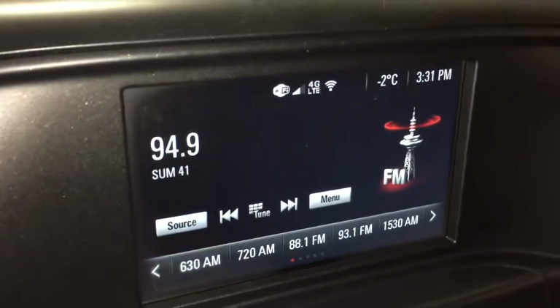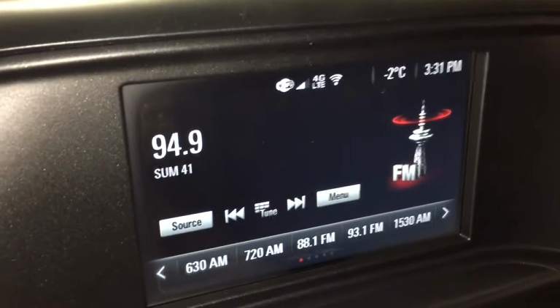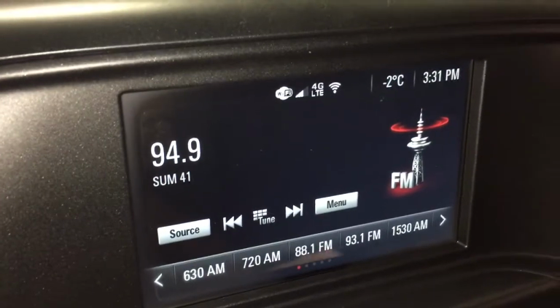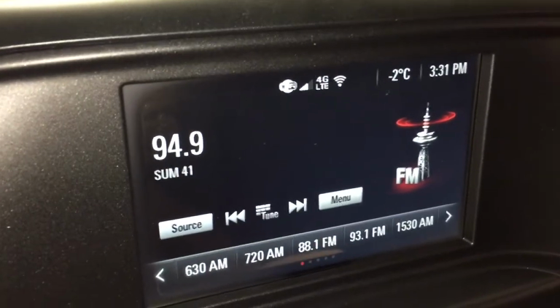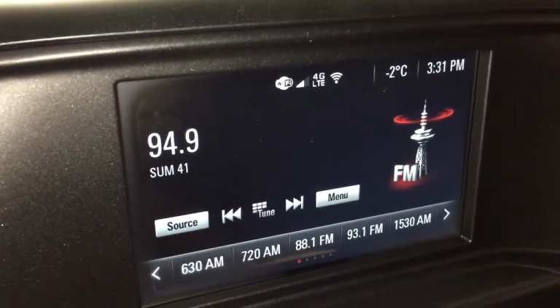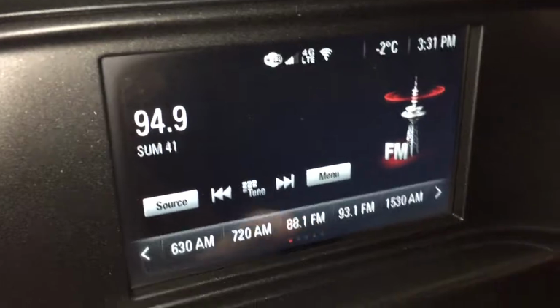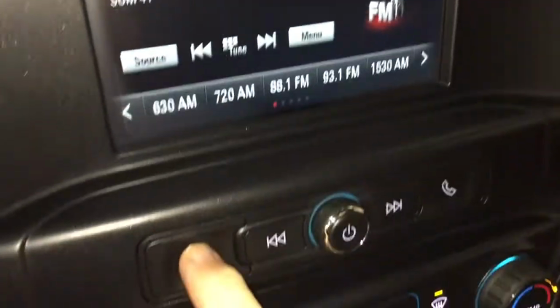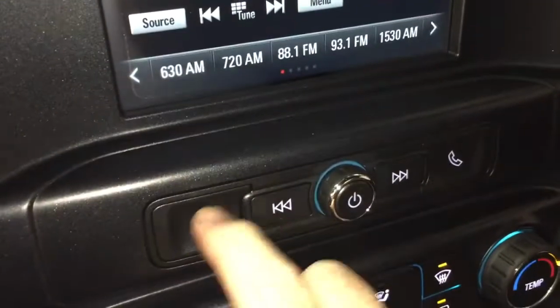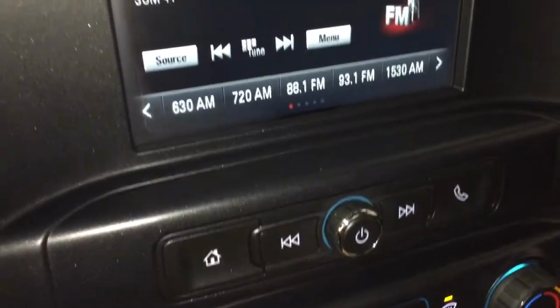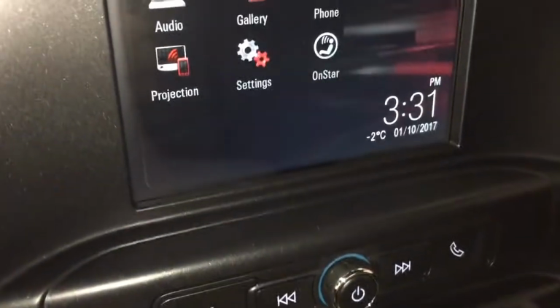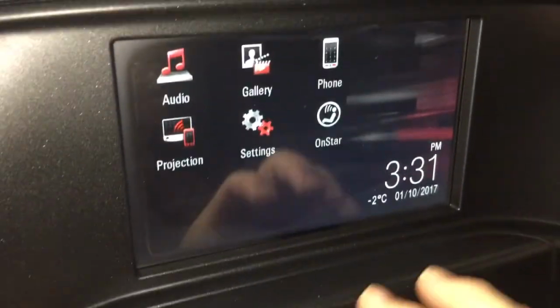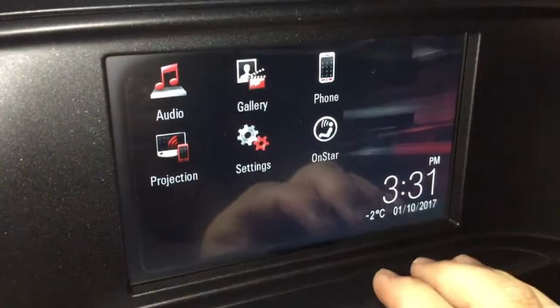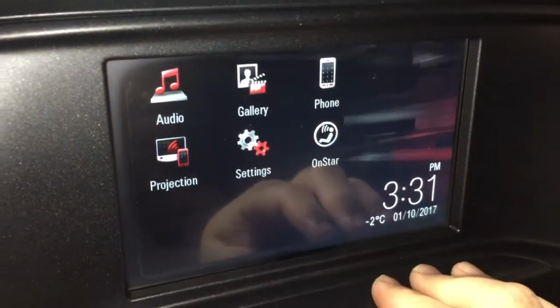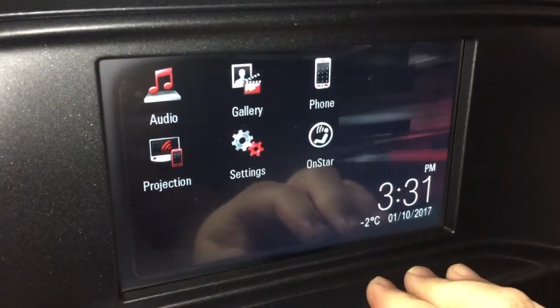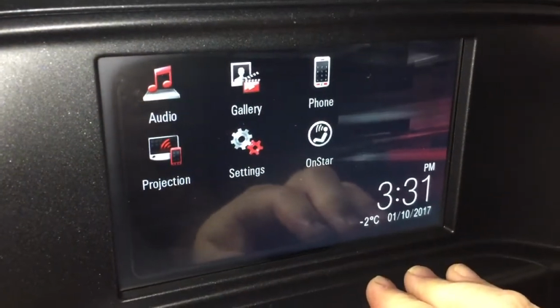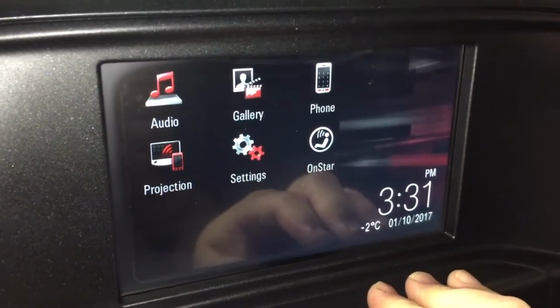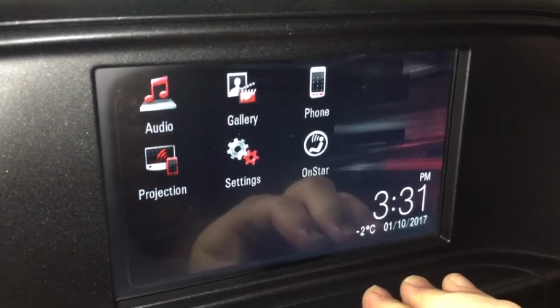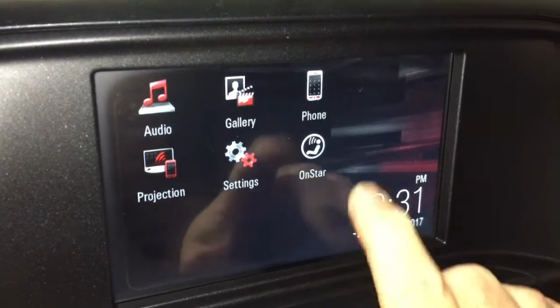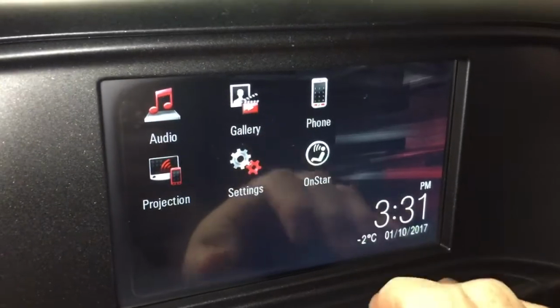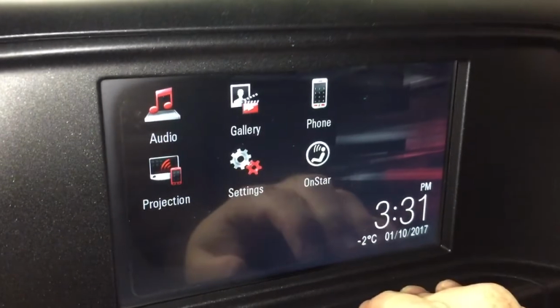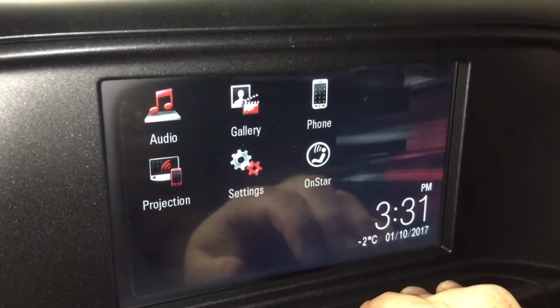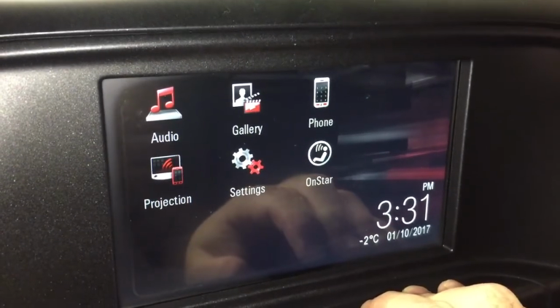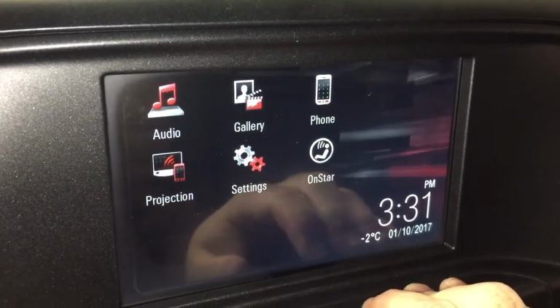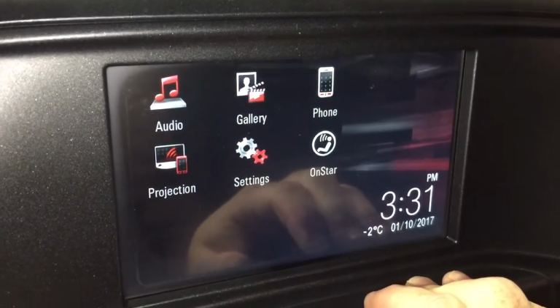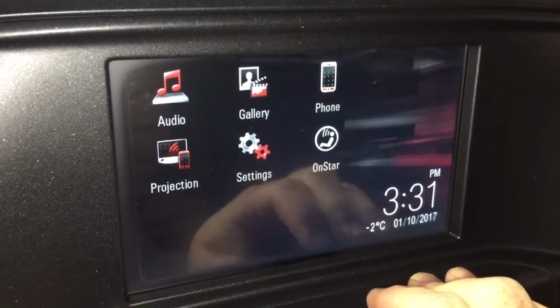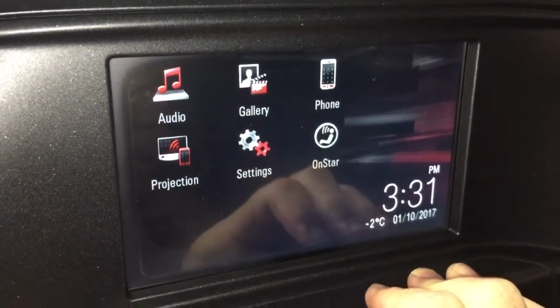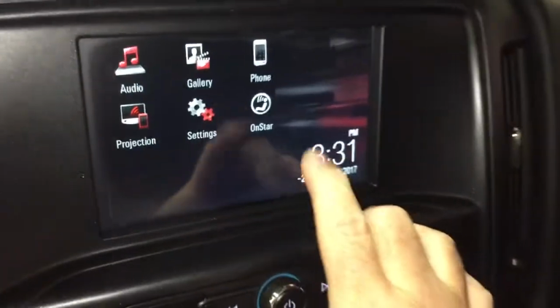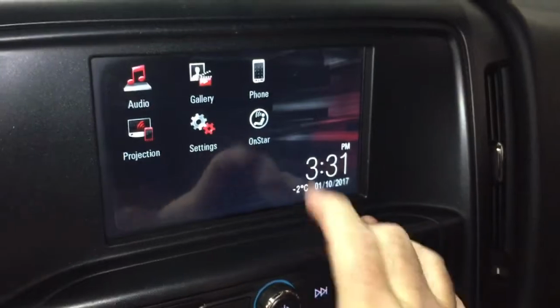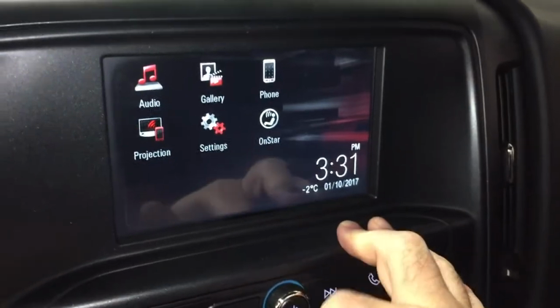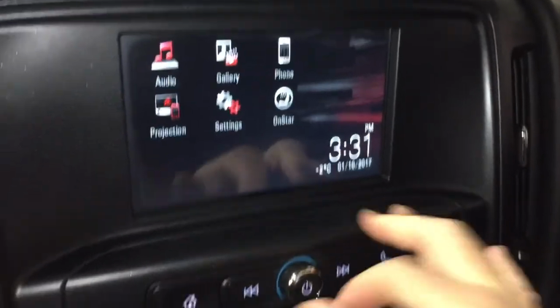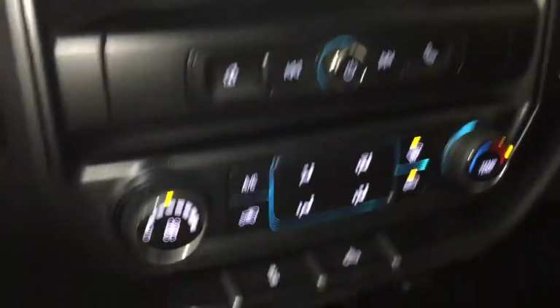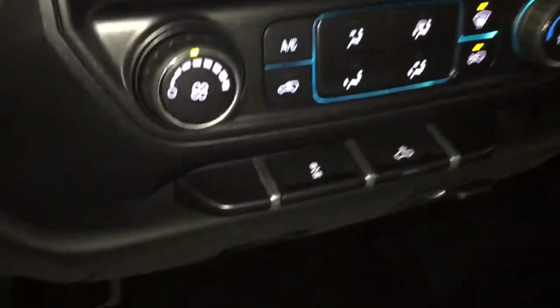We've got AM/FM radio. Anytime you want to get back to the home screen, you just use this button right here. You can set yourself up for hands-free calling with your phone. You've got OnStar in the vehicle, and you'll also have projection — so if you have an enabled smartphone, some of your favorite apps will appear right there.